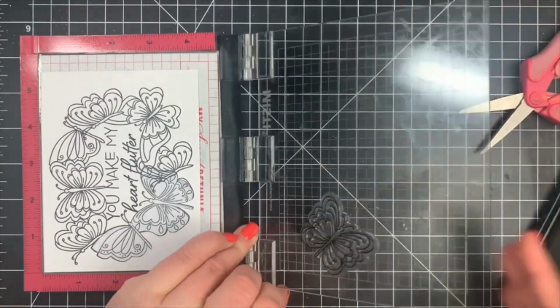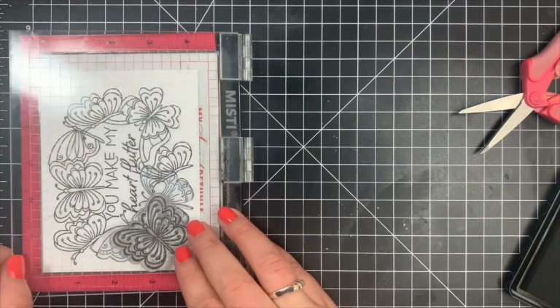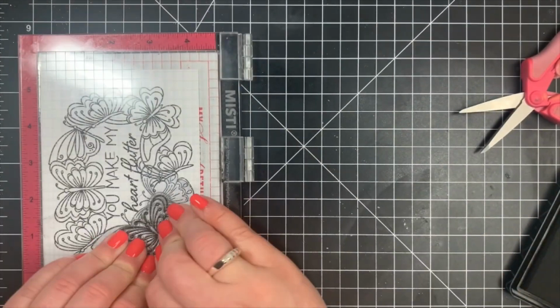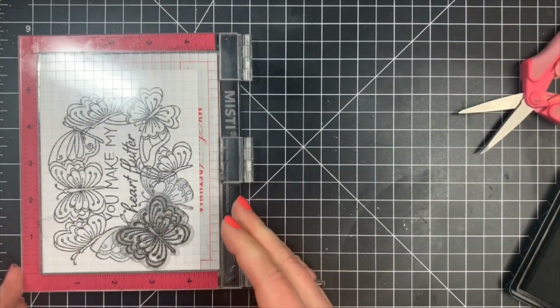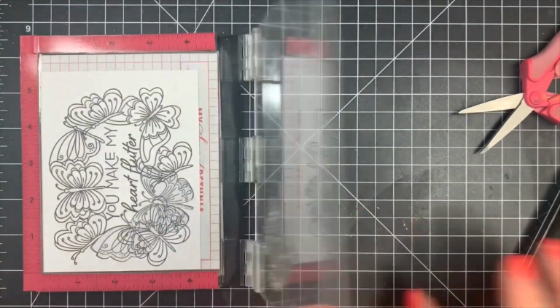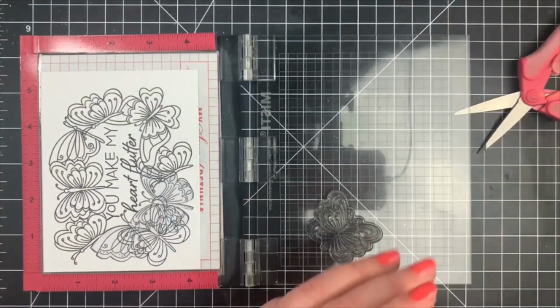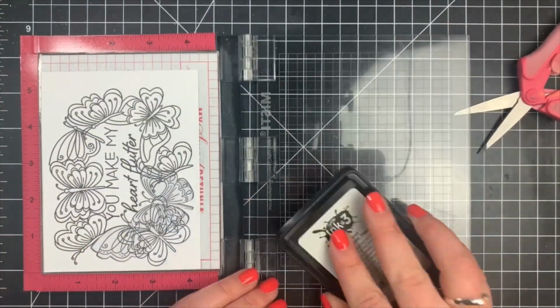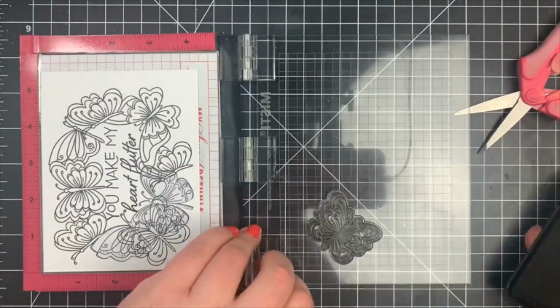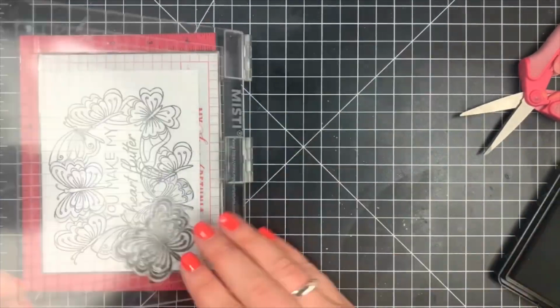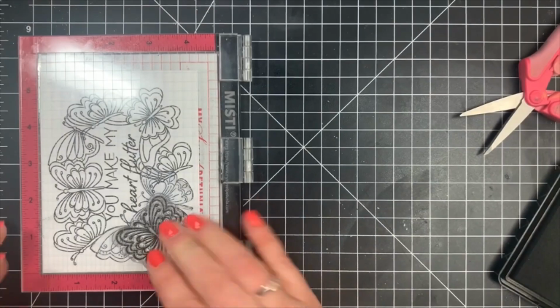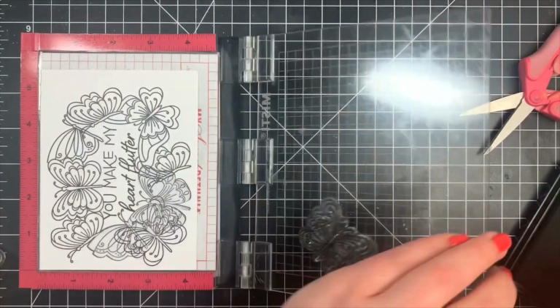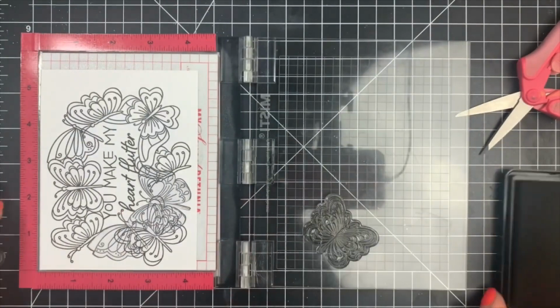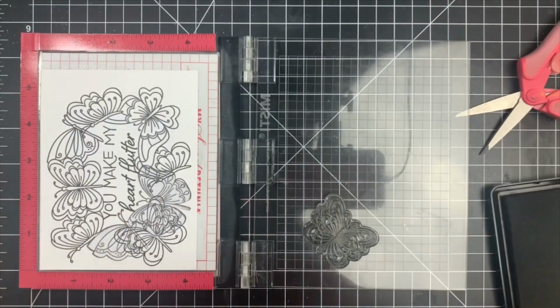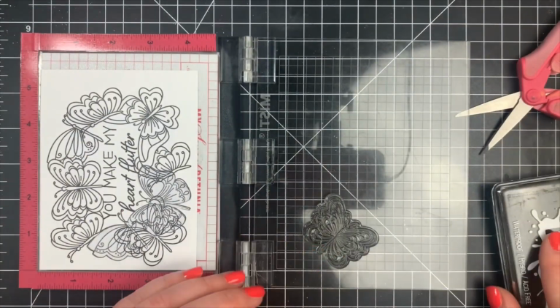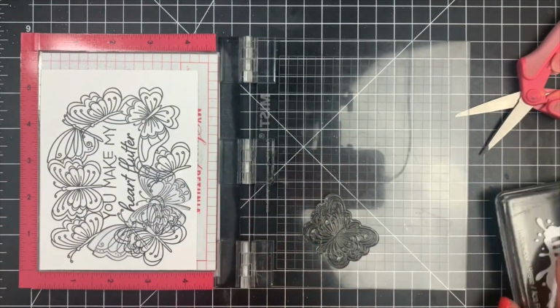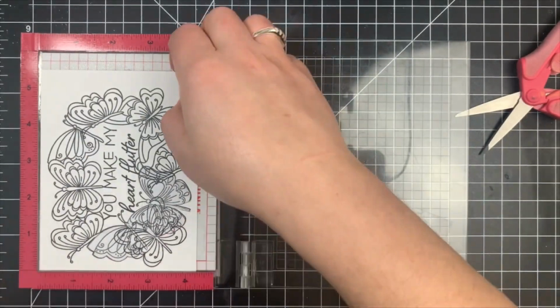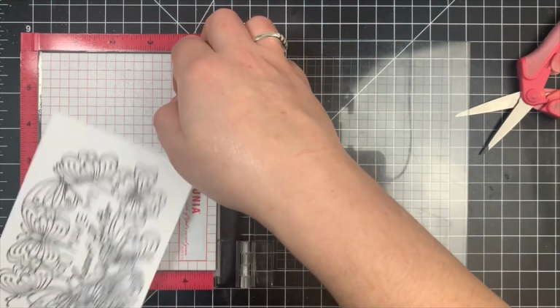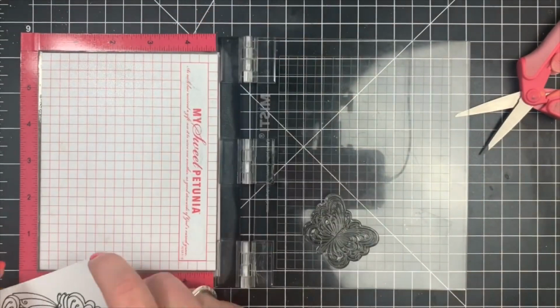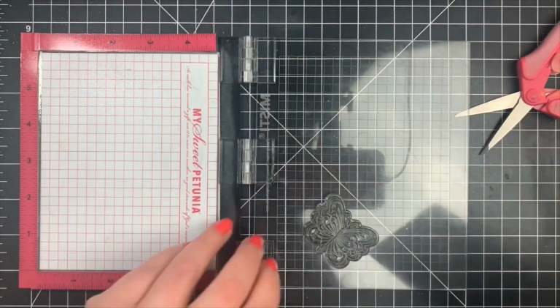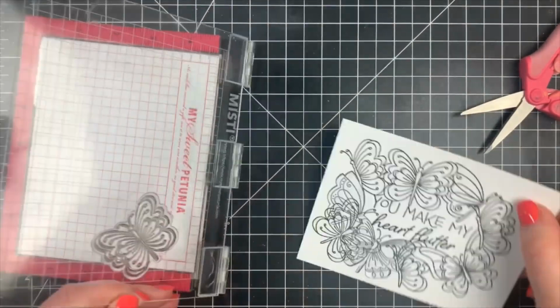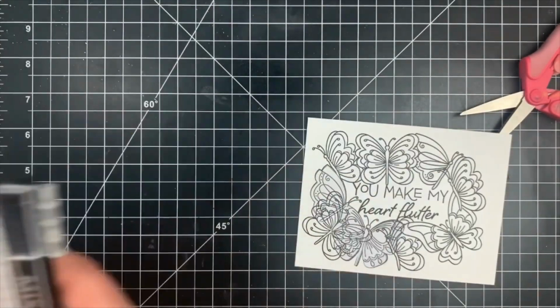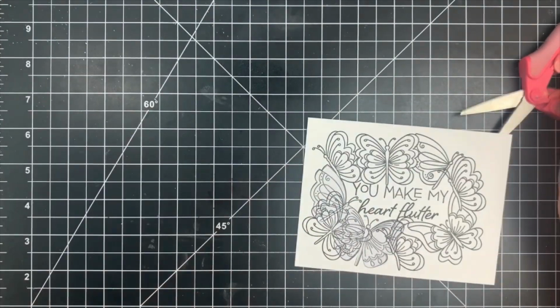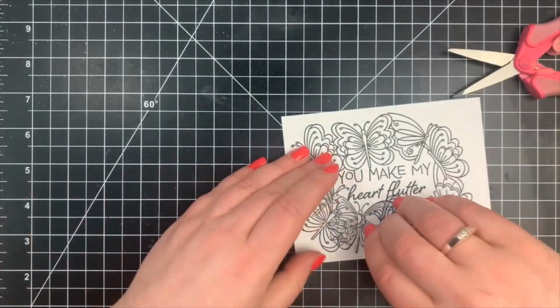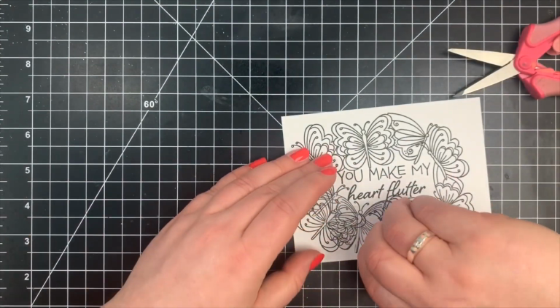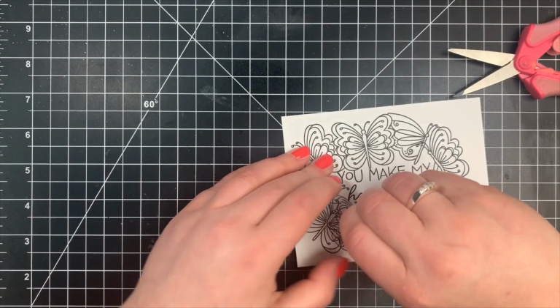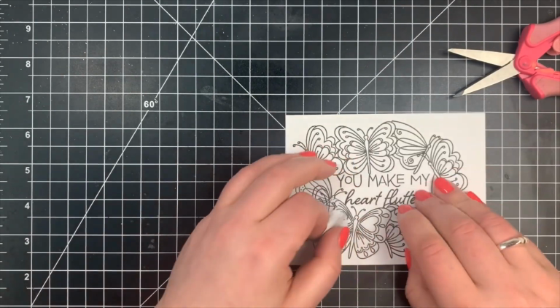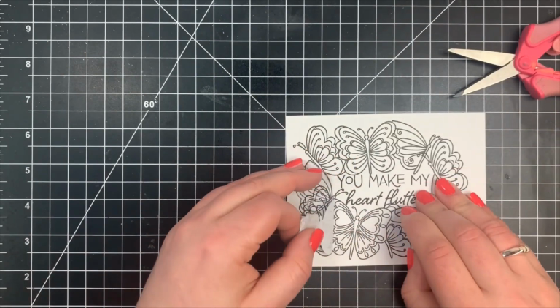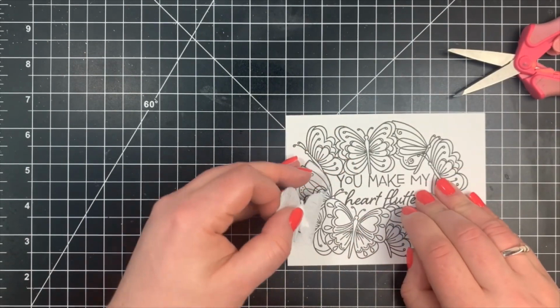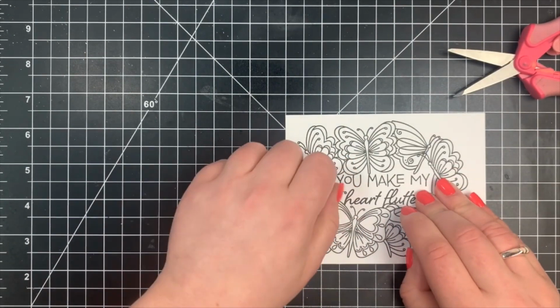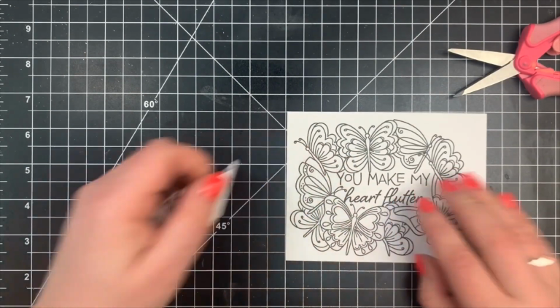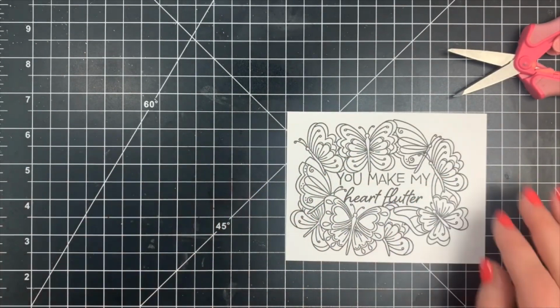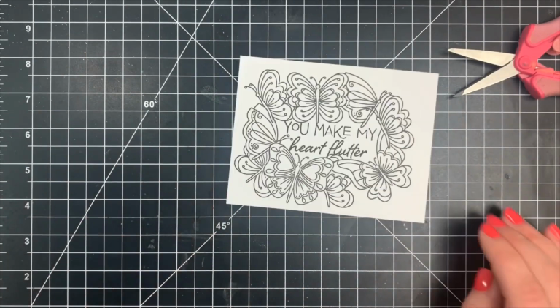Once that was done, I can go ahead and remove those remaining two masks. Before you start your coloring, you do want to make sure that you erase your pencil lines — once you color over them you're not going to be able to get rid of them.